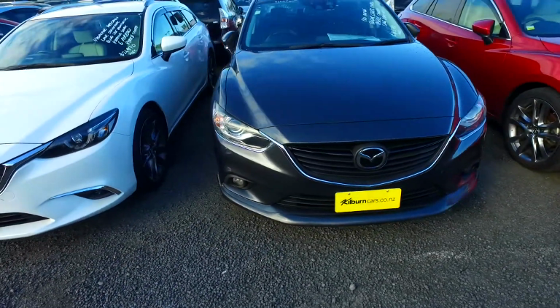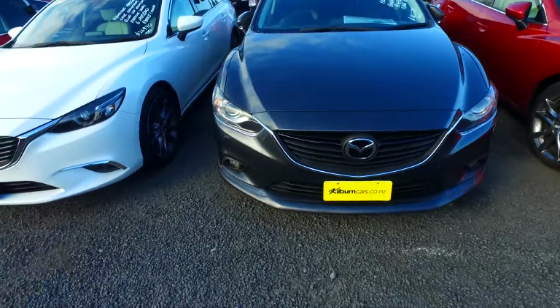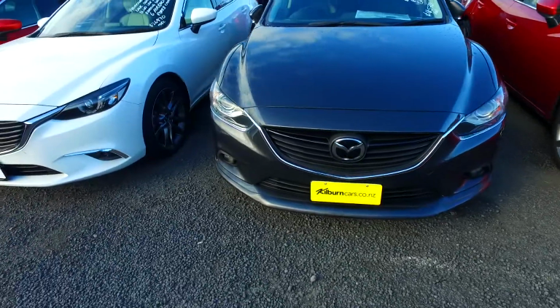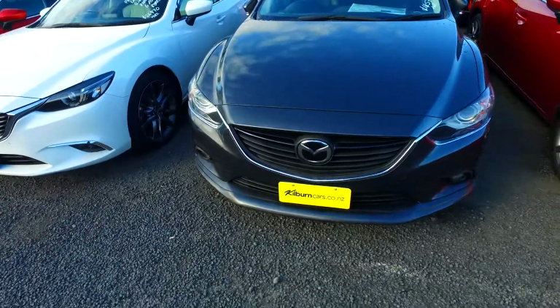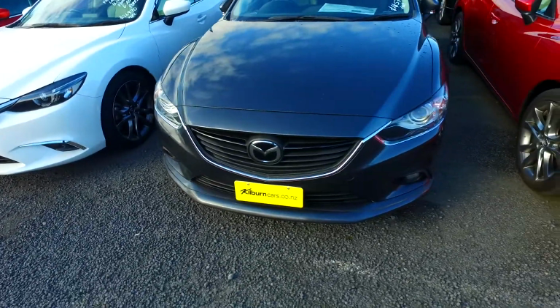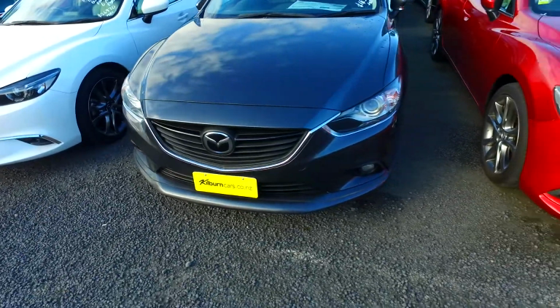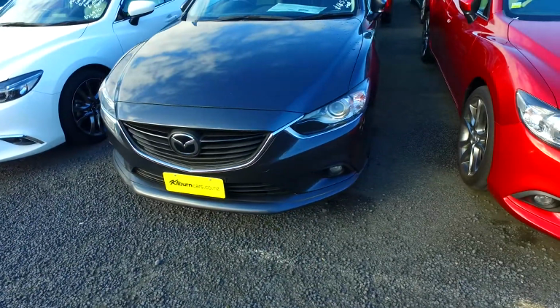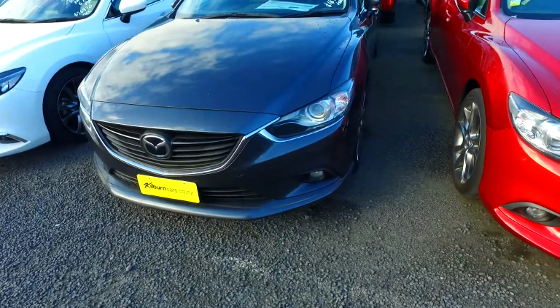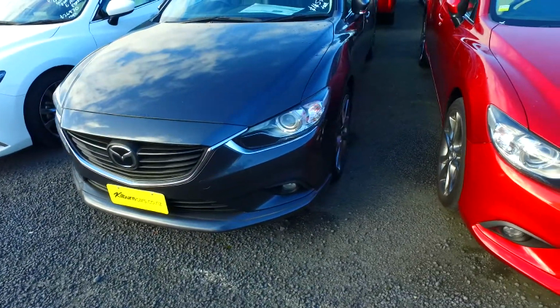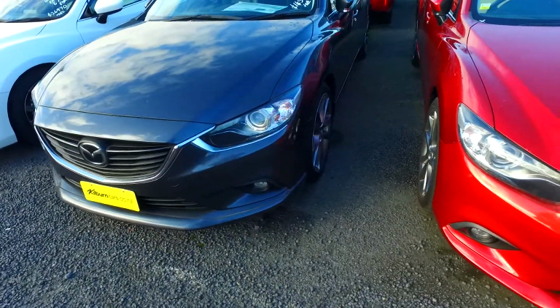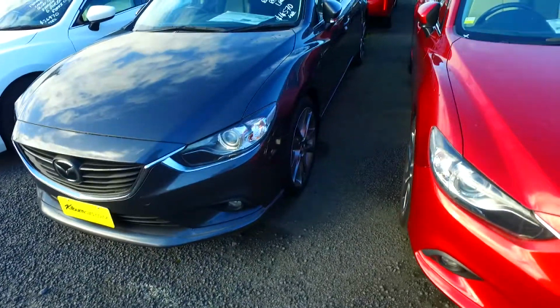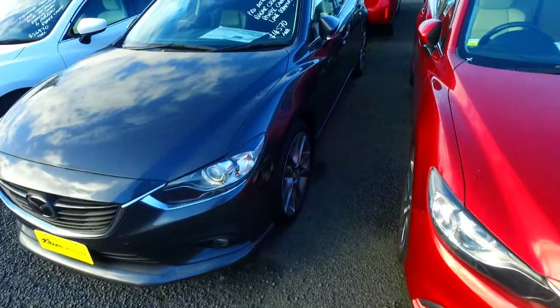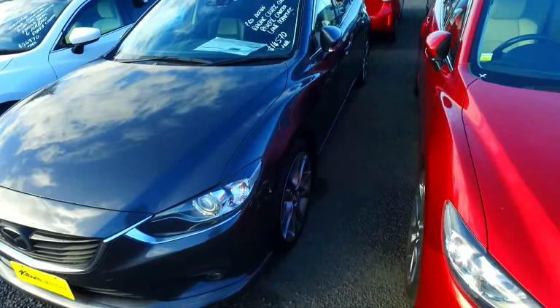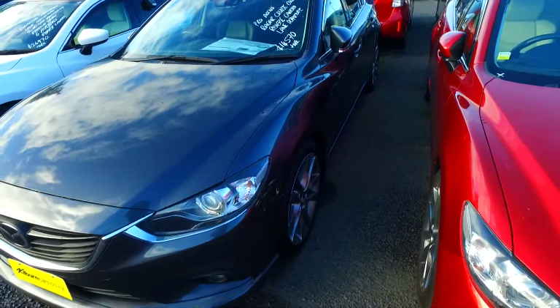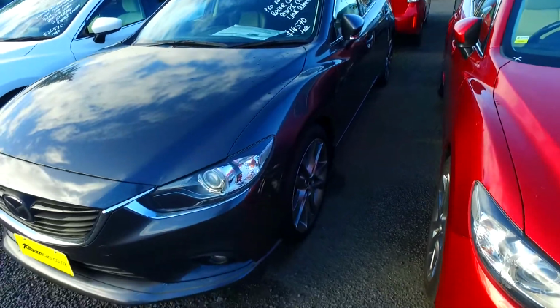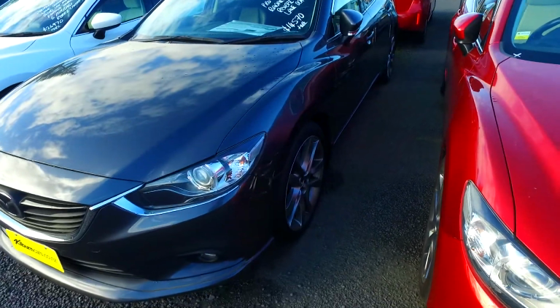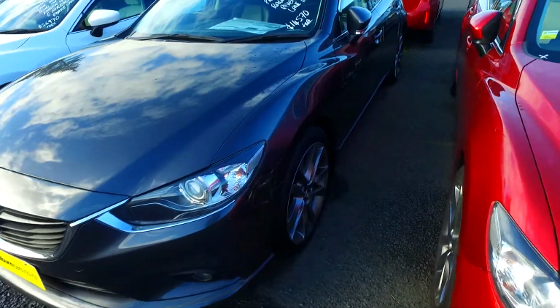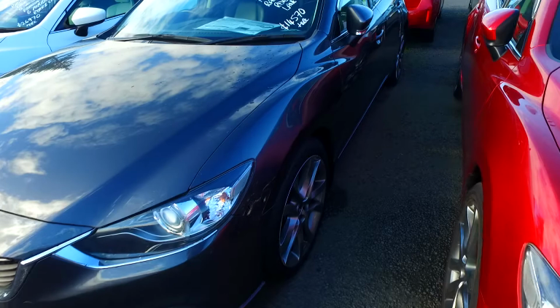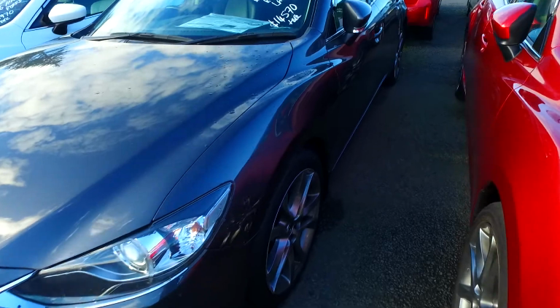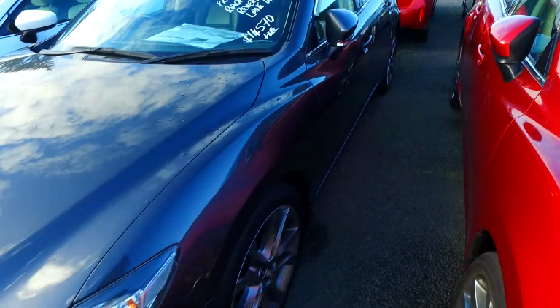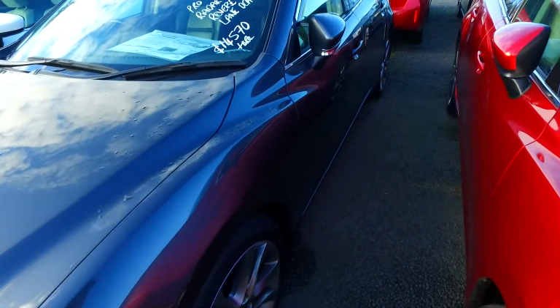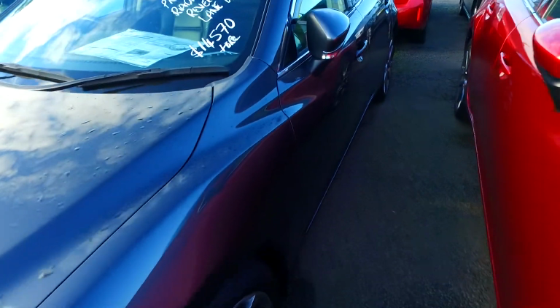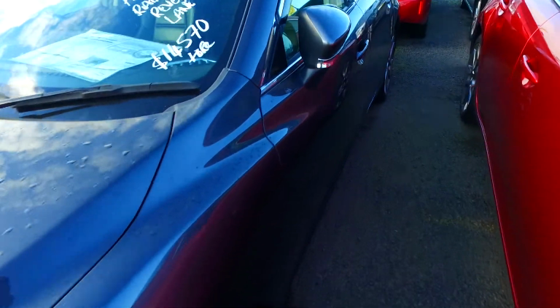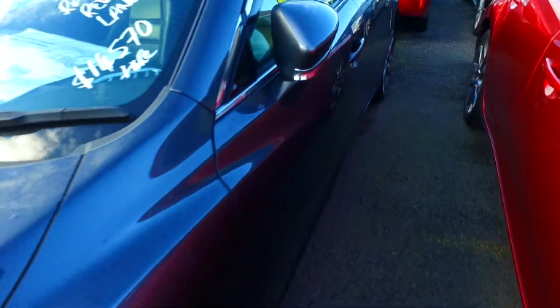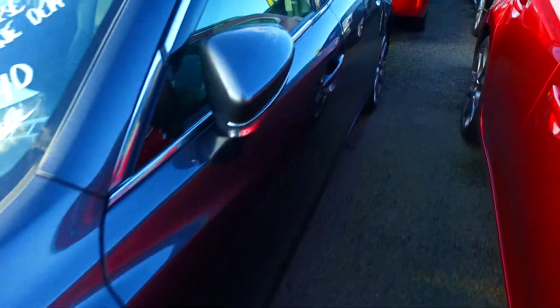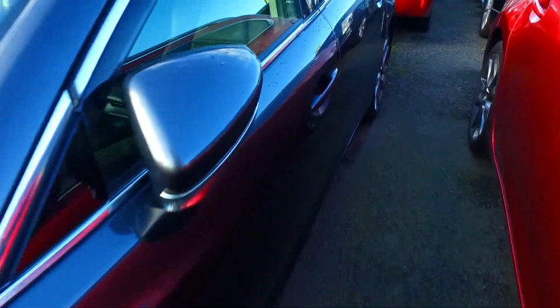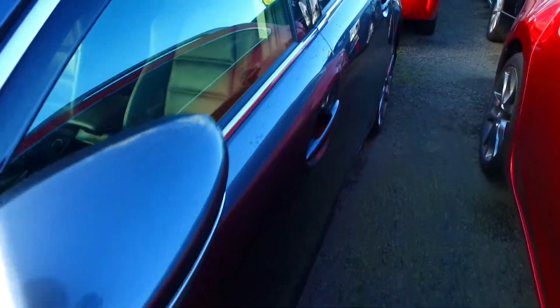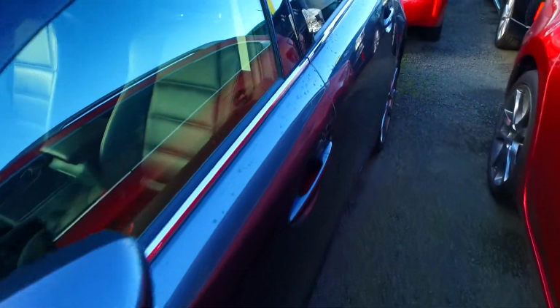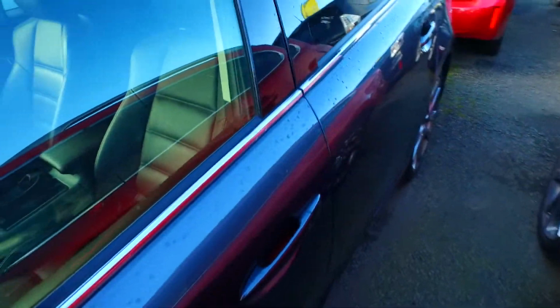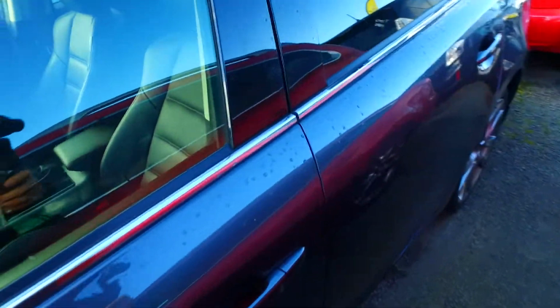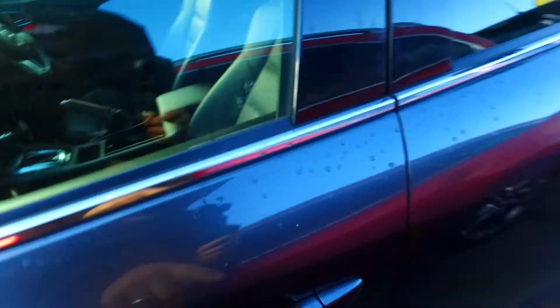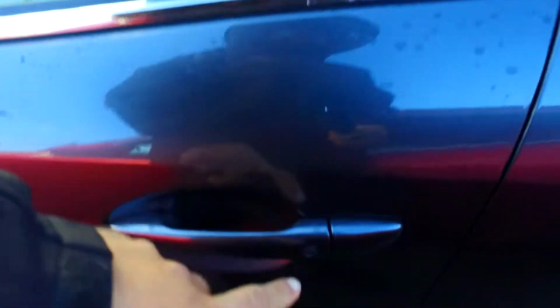In regards to this particular Mazda we have here, it has the proactive safety pack with radar cruise control, reversing camera, and lane departure warning with pre-crash as well.